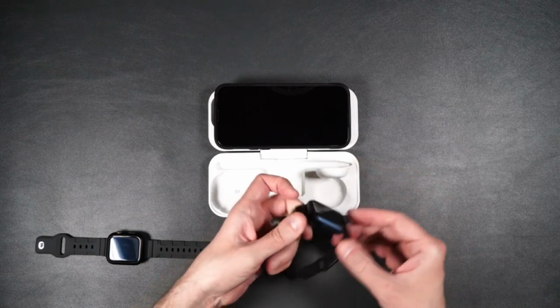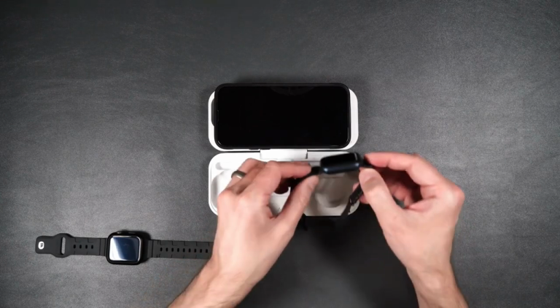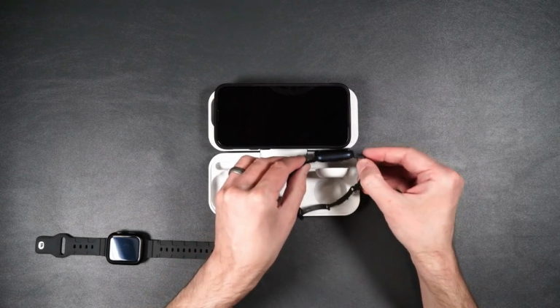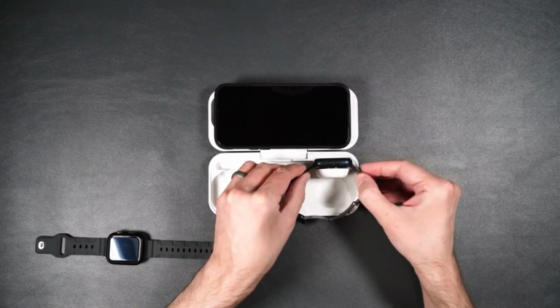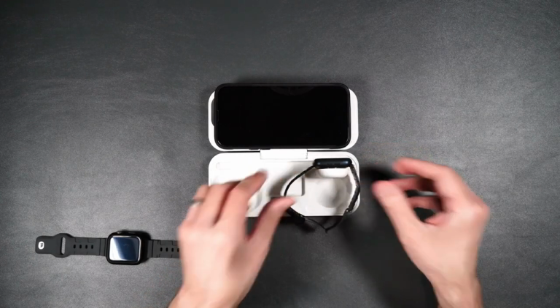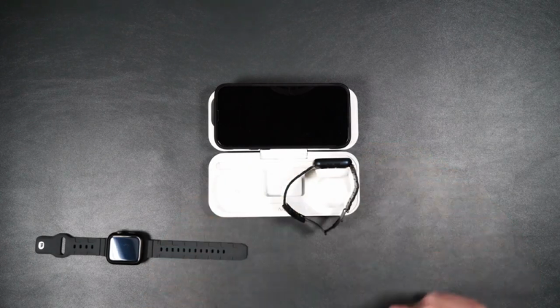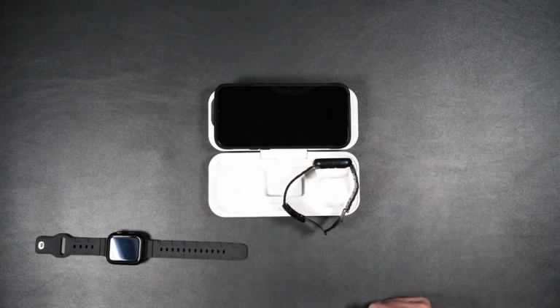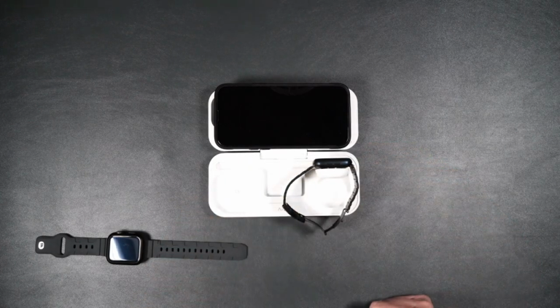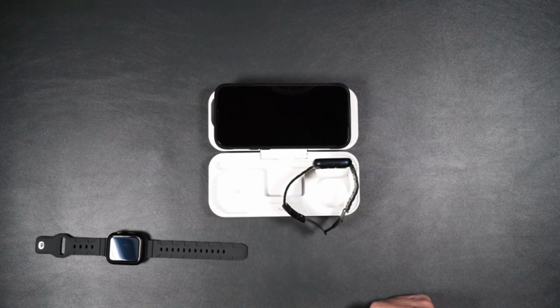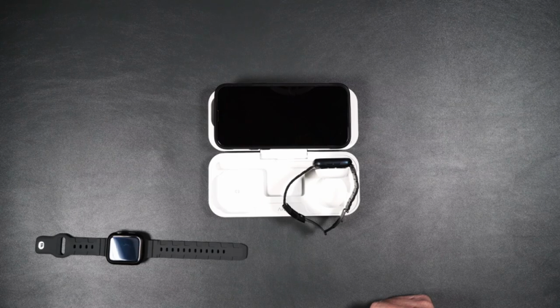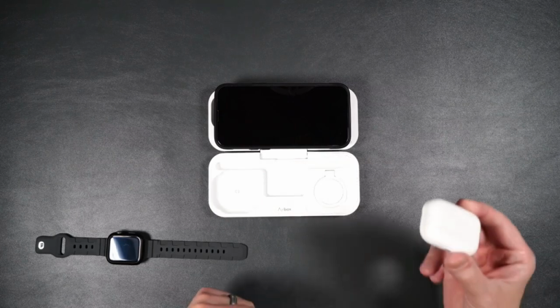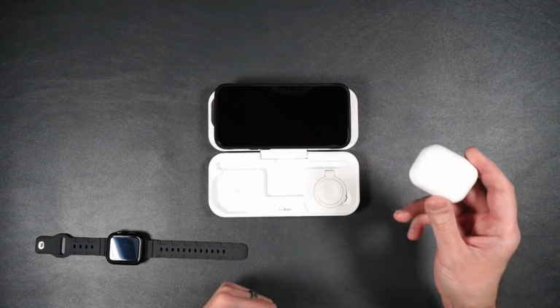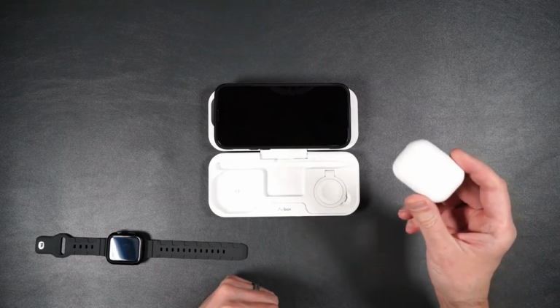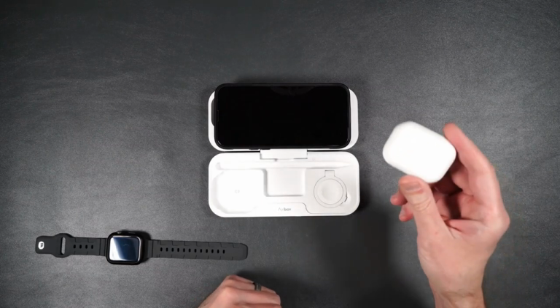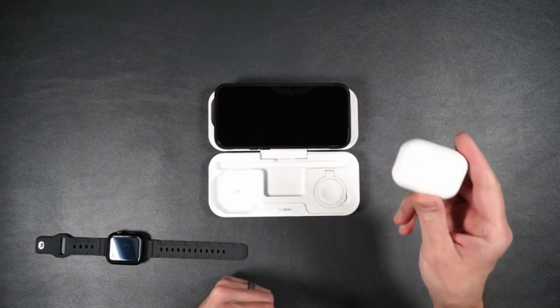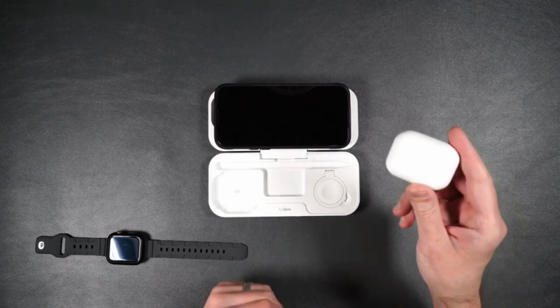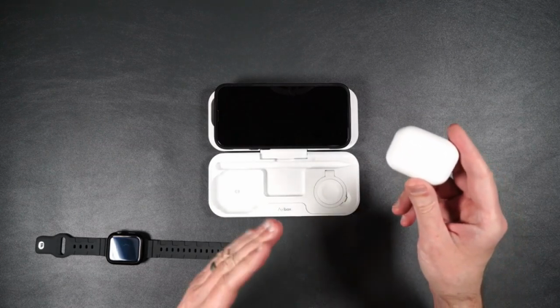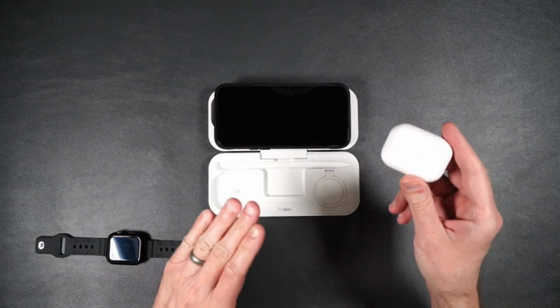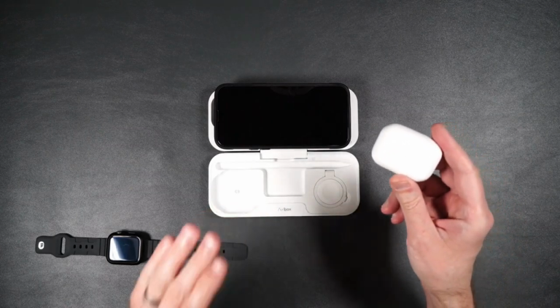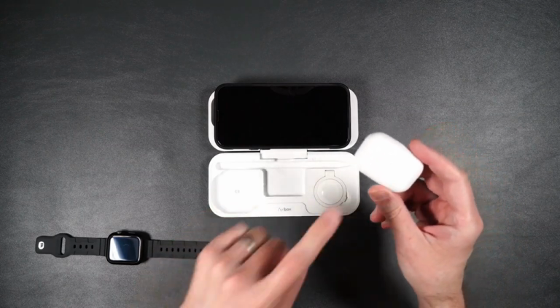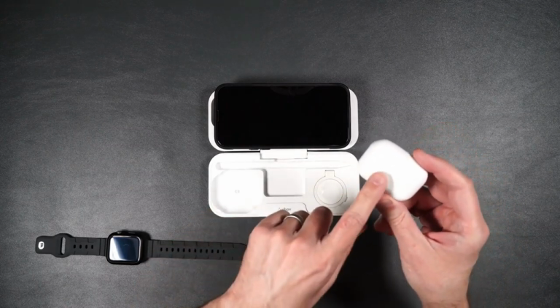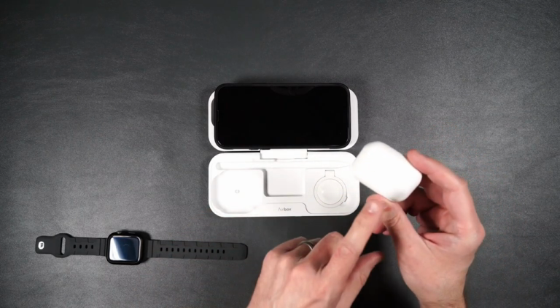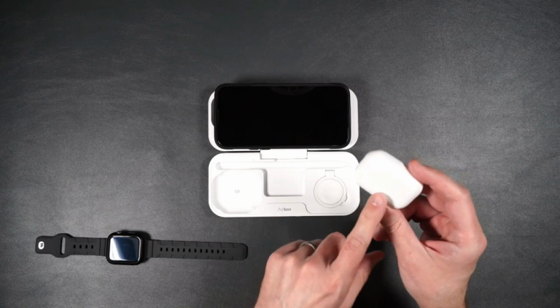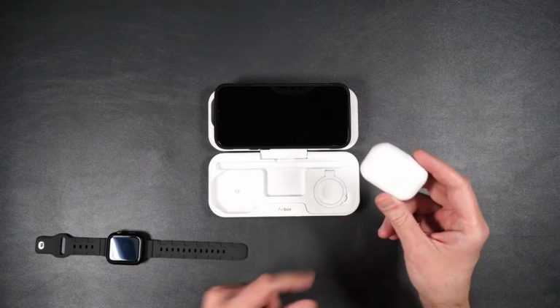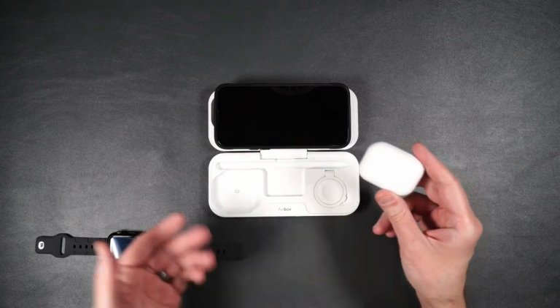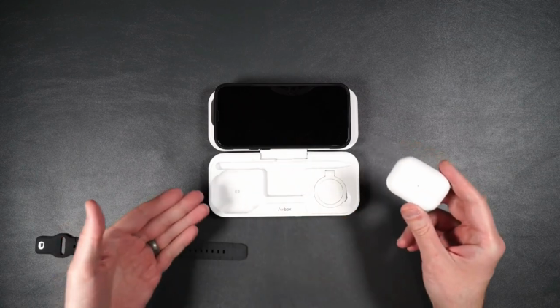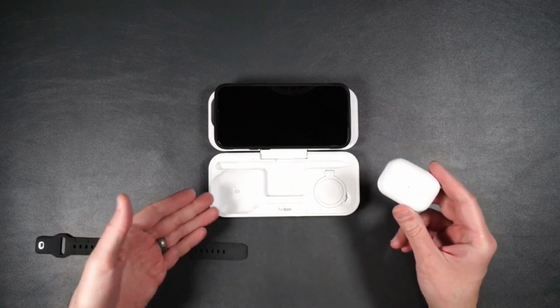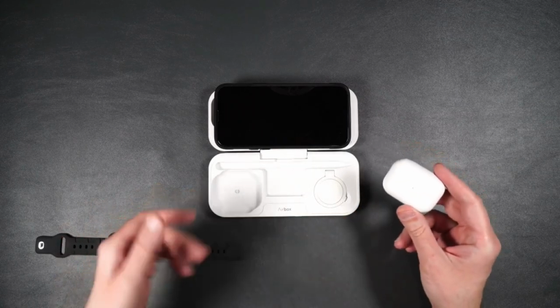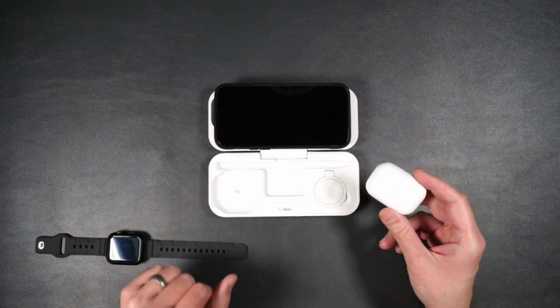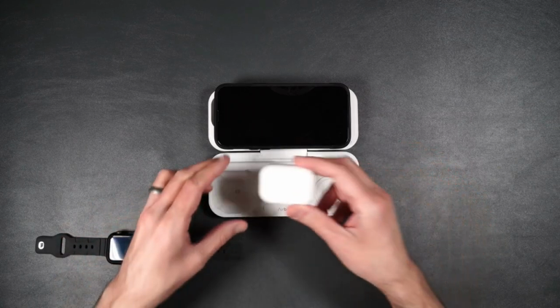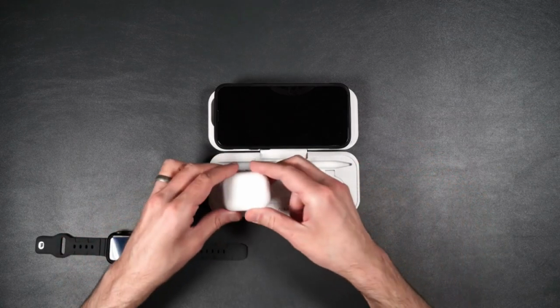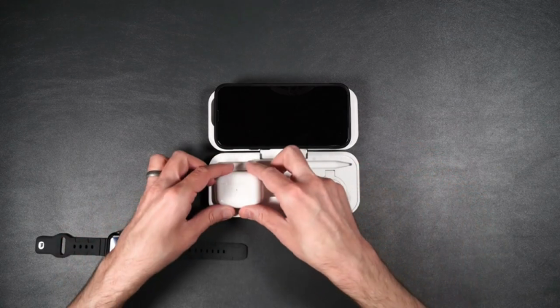Your days of tangled wires, mismatched adapters, and bulky chargers are over. Airbox is a one-for-all charging center that powers up your Apple devices simultaneously, so that you can get on with the more important things in life.